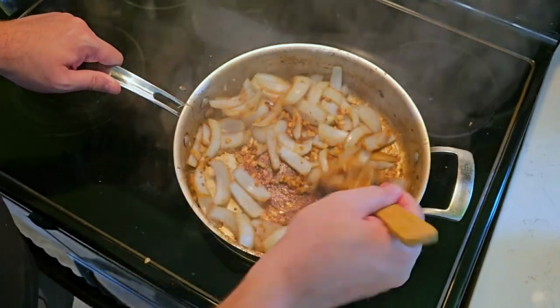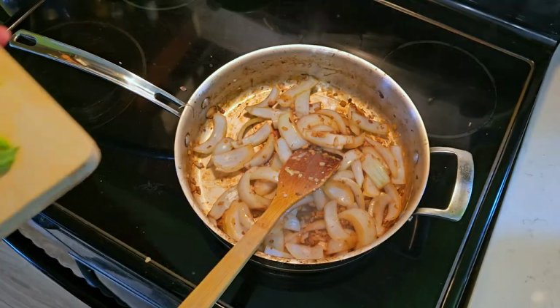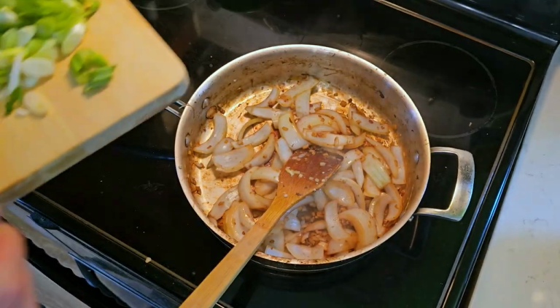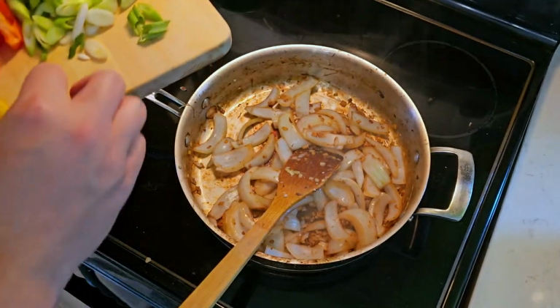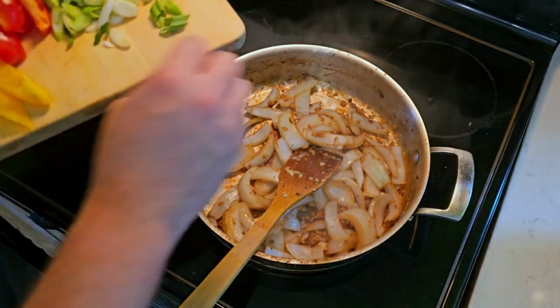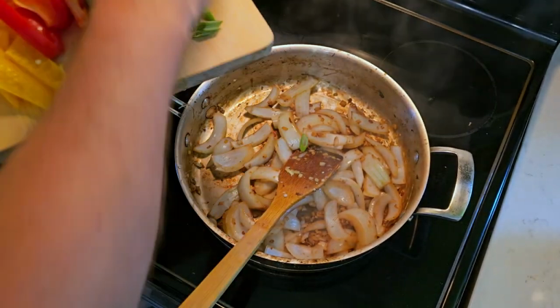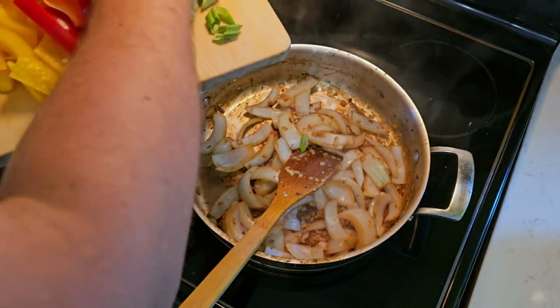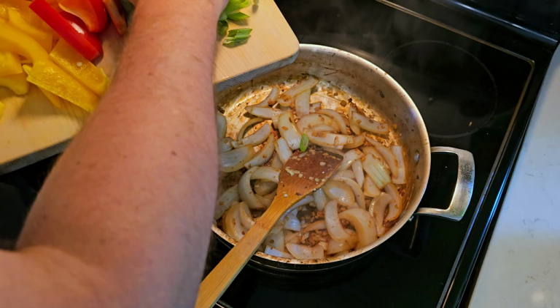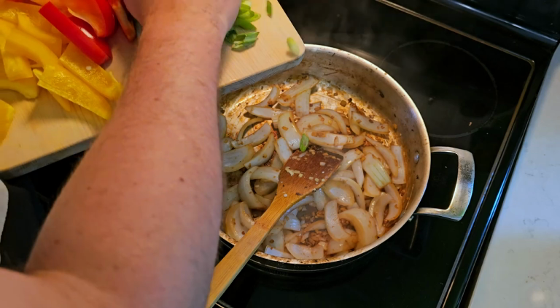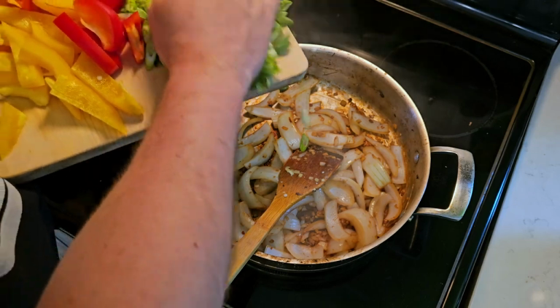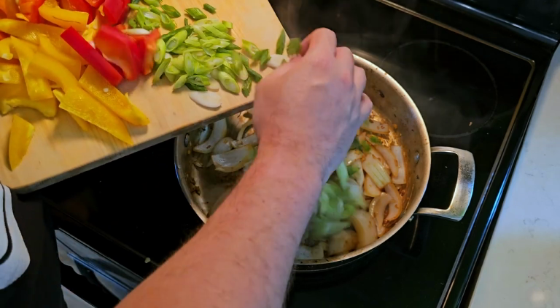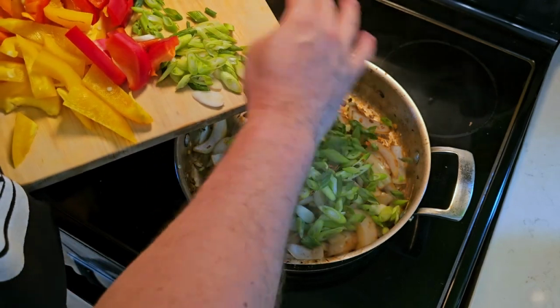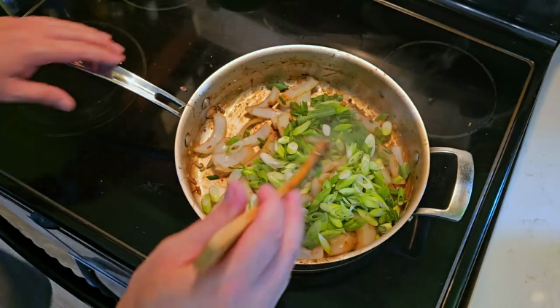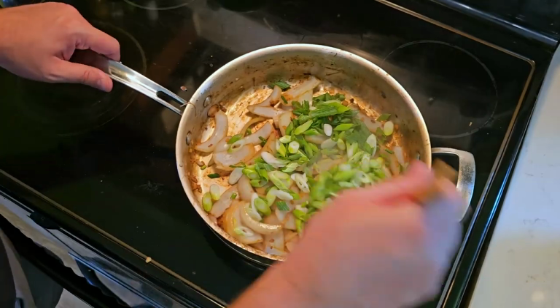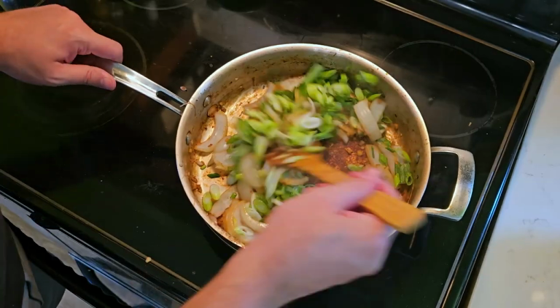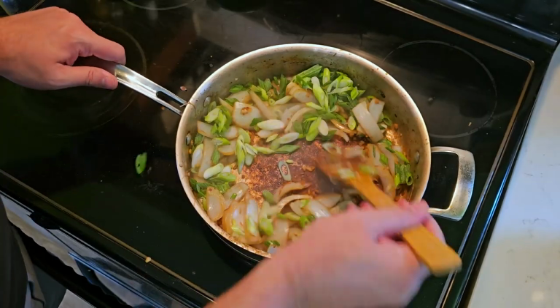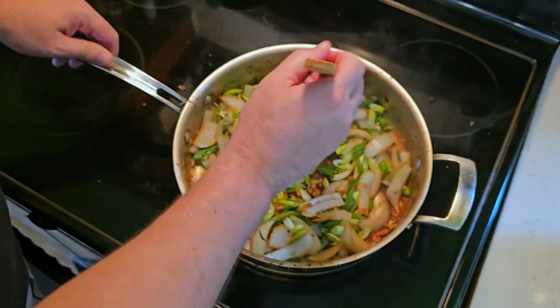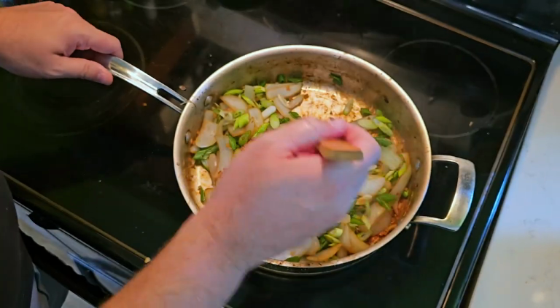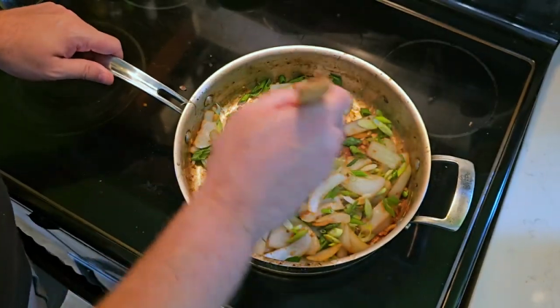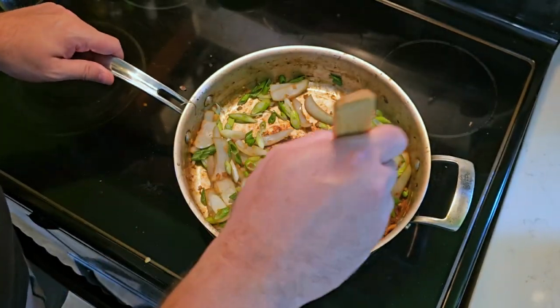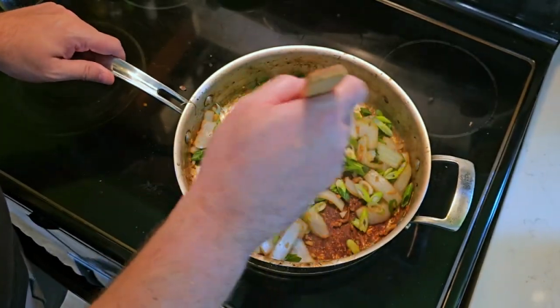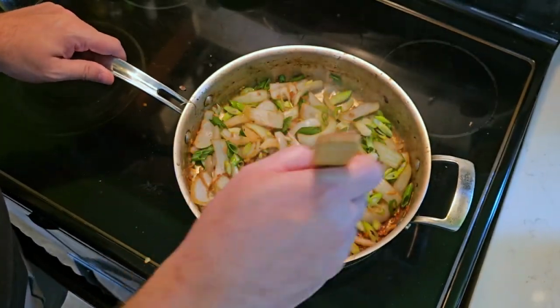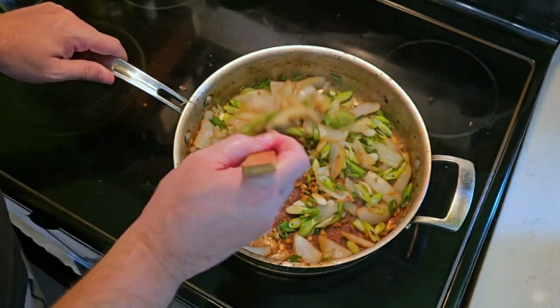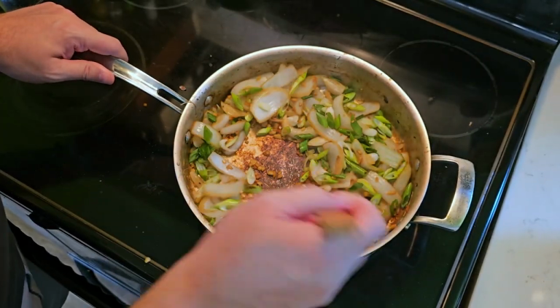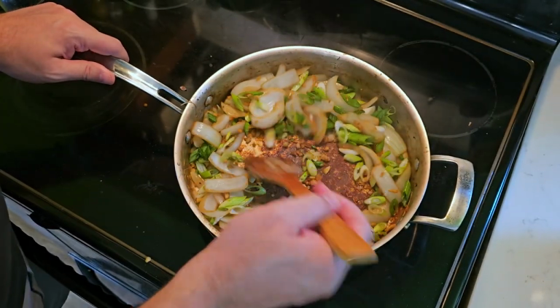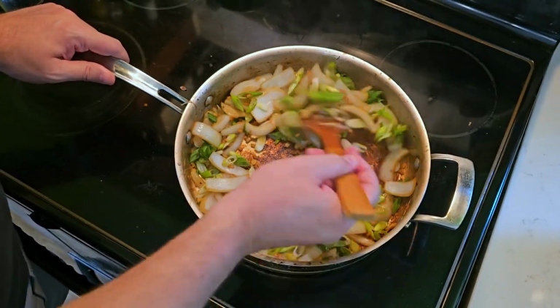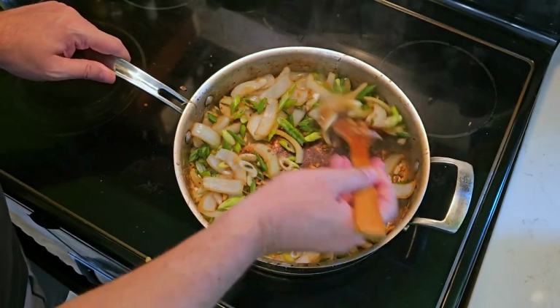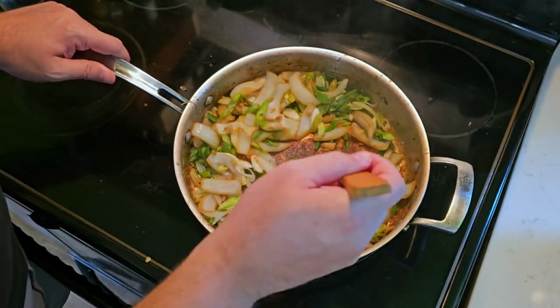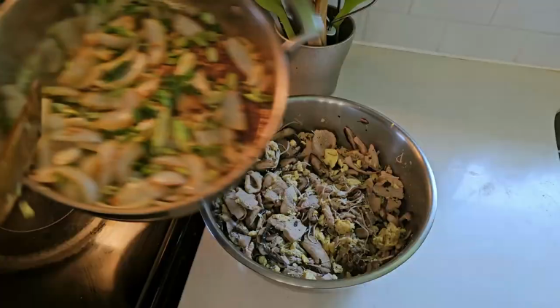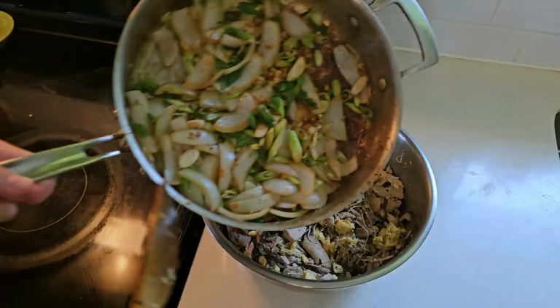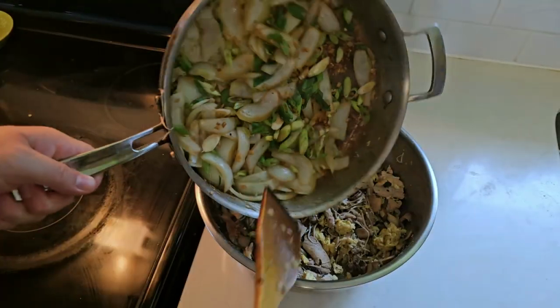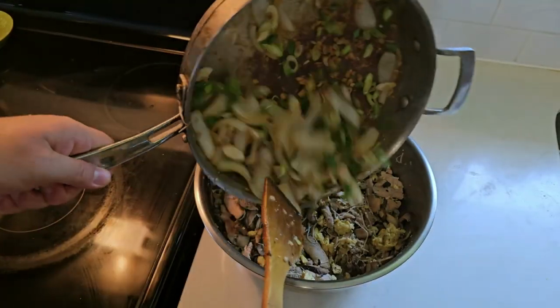With the onions softened, I'm going to quickly add my scallion. The scallion just needs a quick couple of seconds in the heat — it doesn't need a whole lot. Then we're on to the next step.